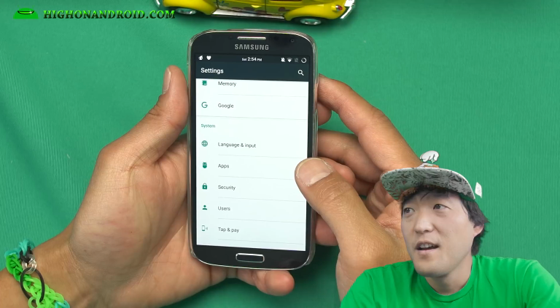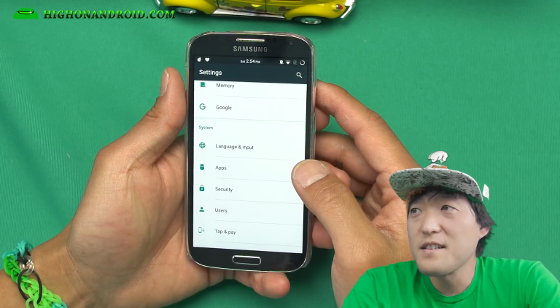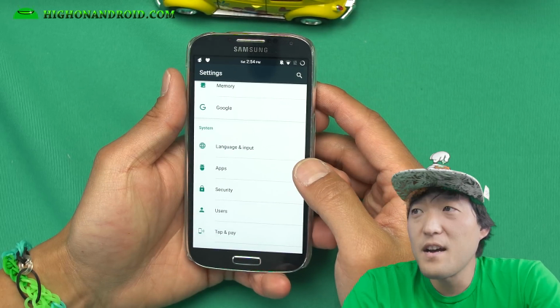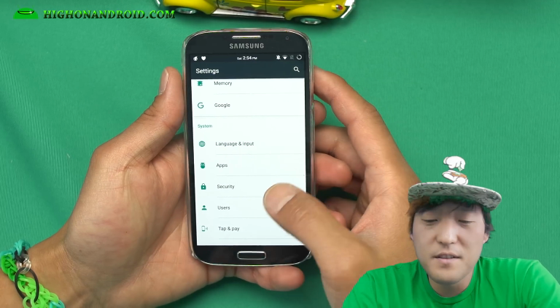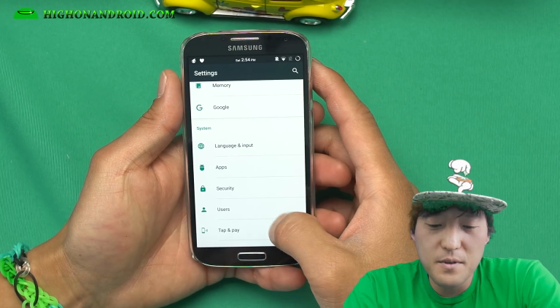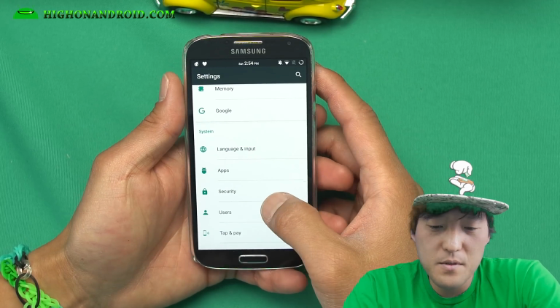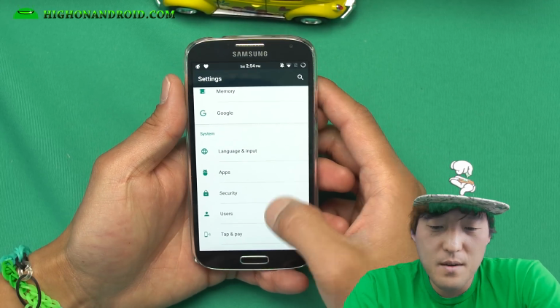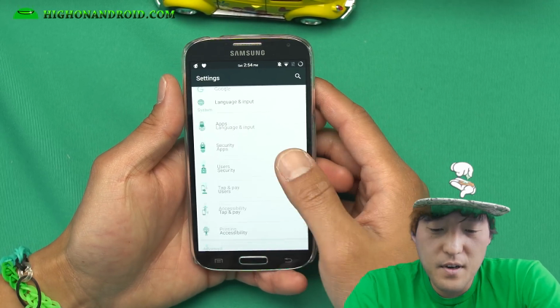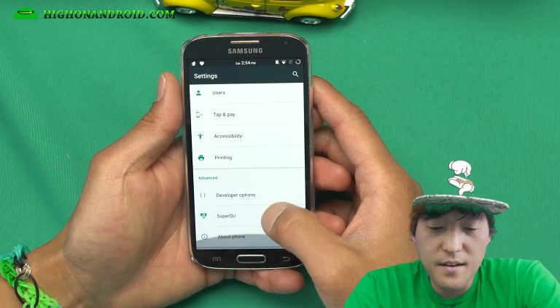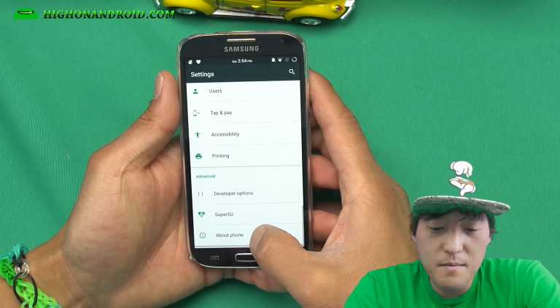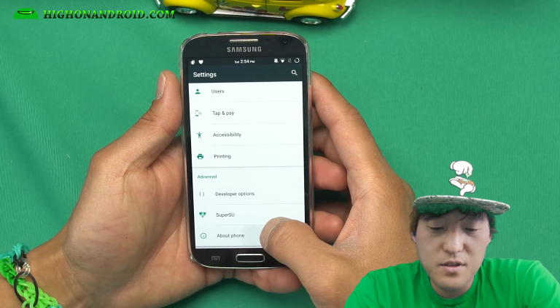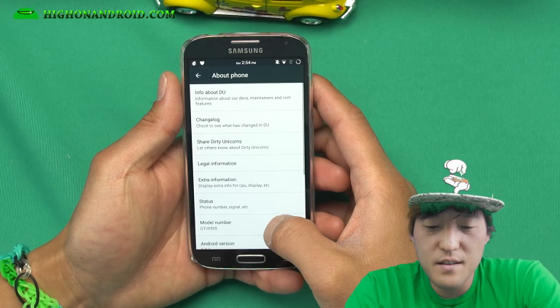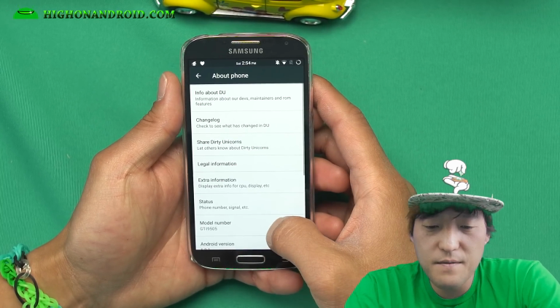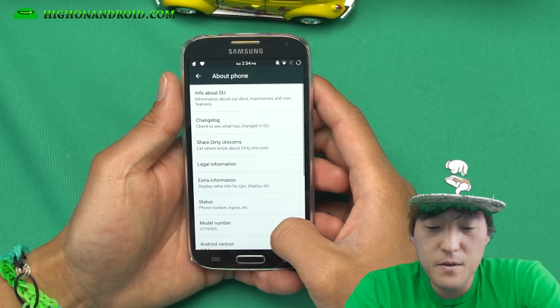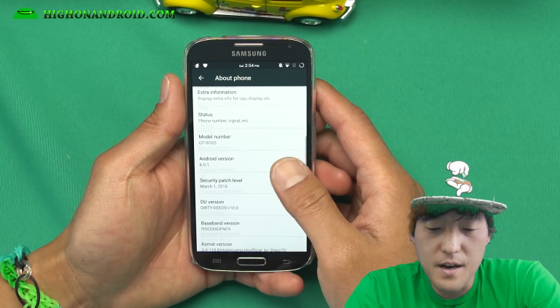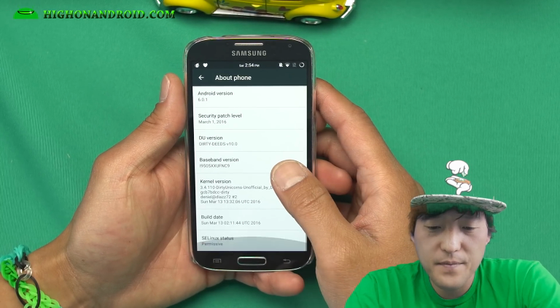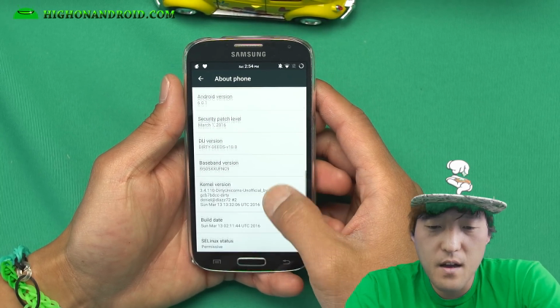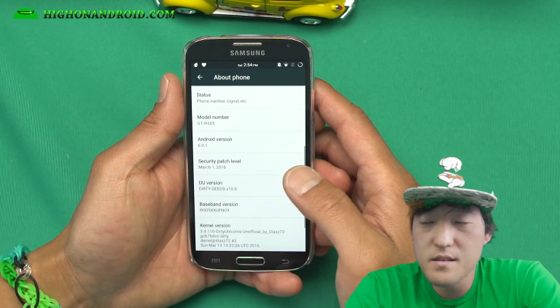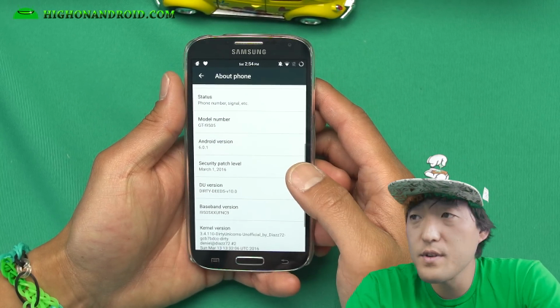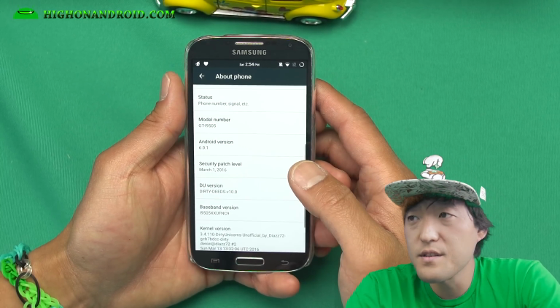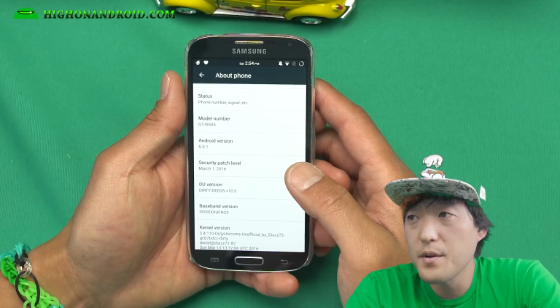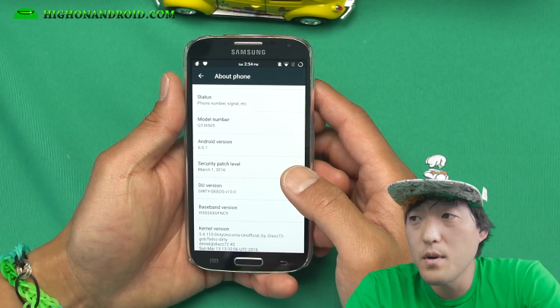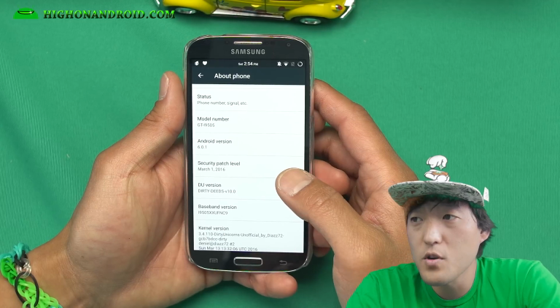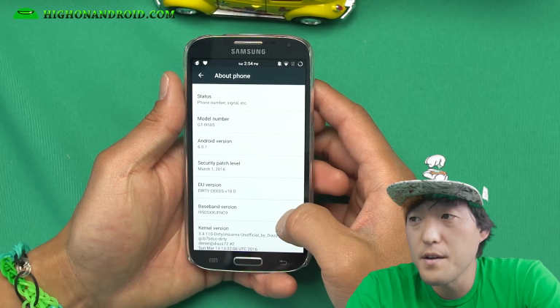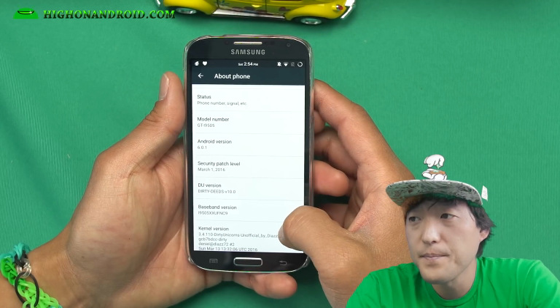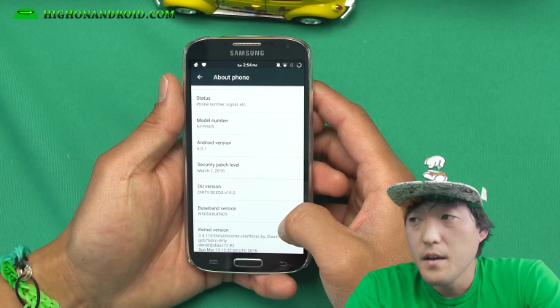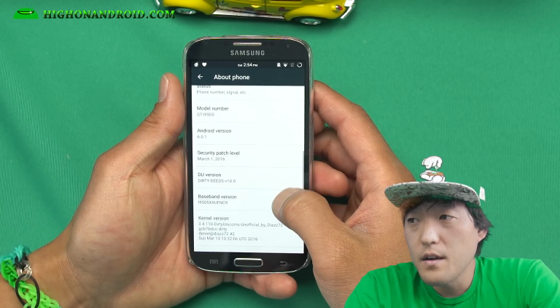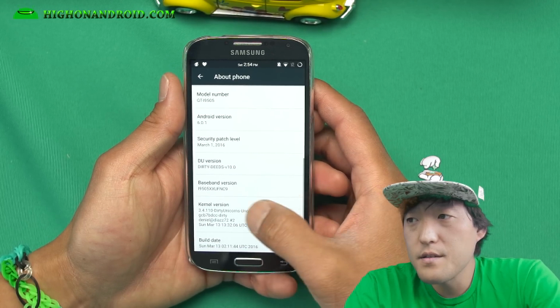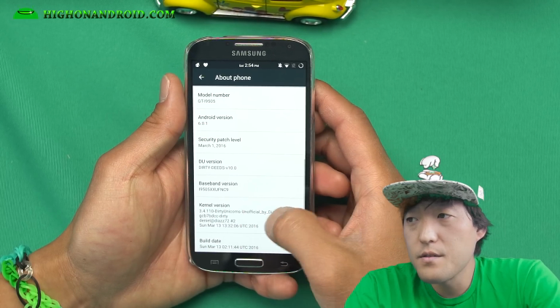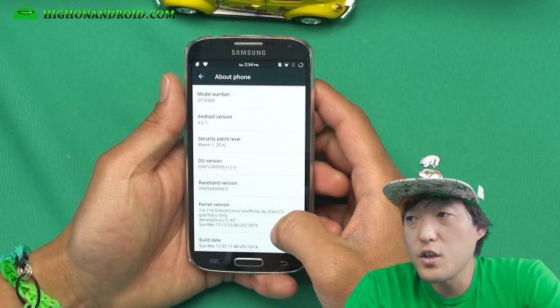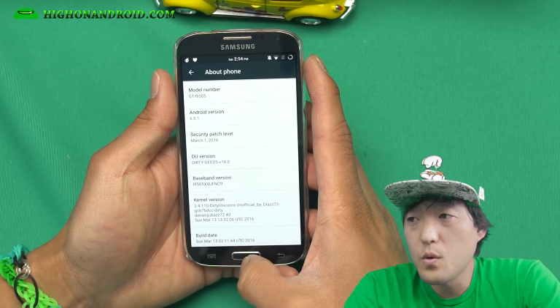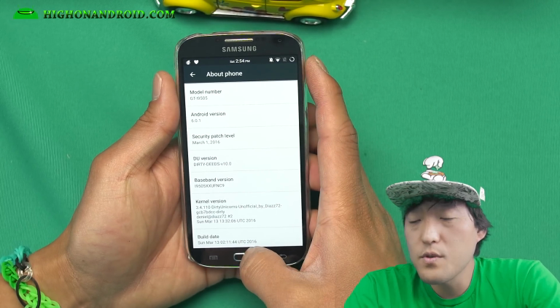Alright guys, I've got Dirty Unicorns ROM running on my GTI 9505. This is Android 6.0.1 Marshmallow. This is Dirty Unicorns ROM.